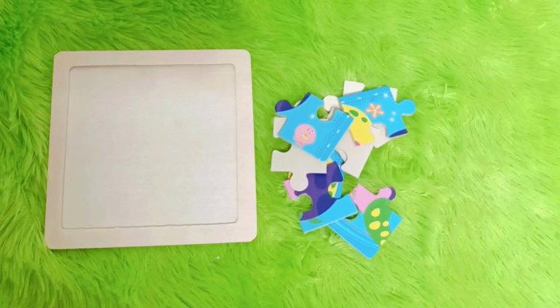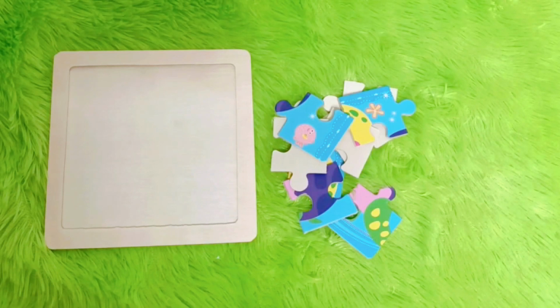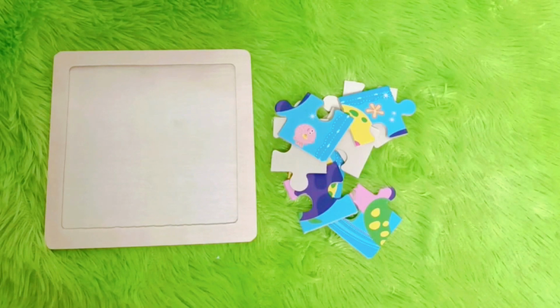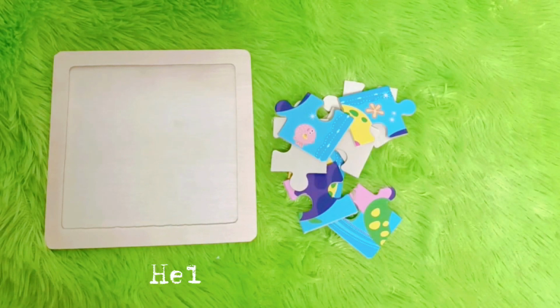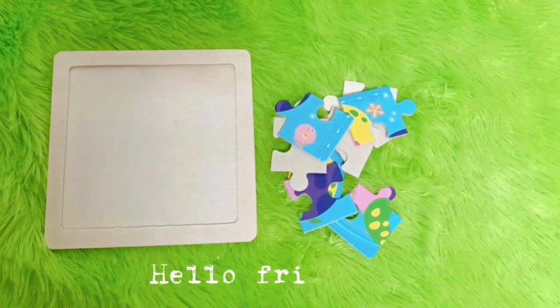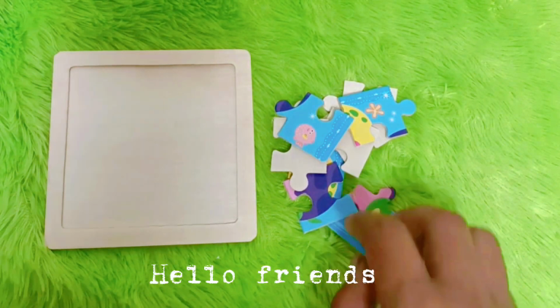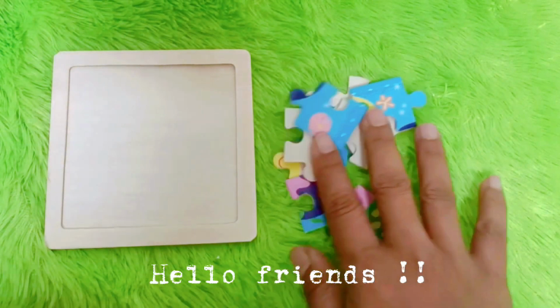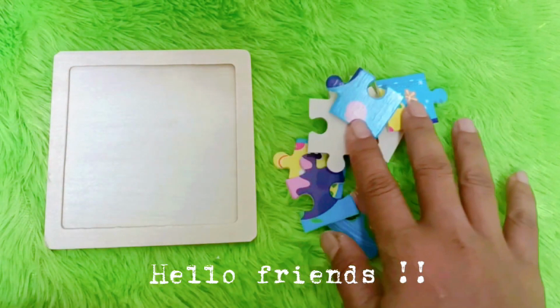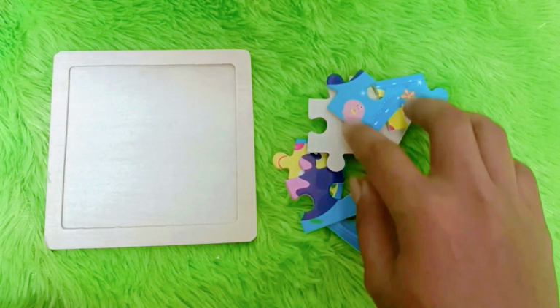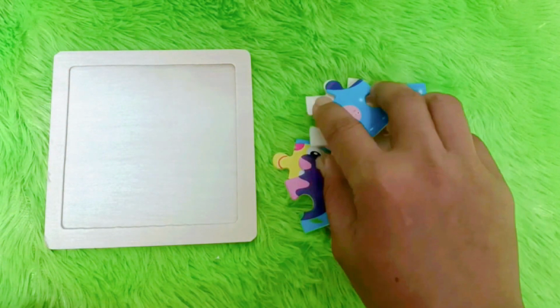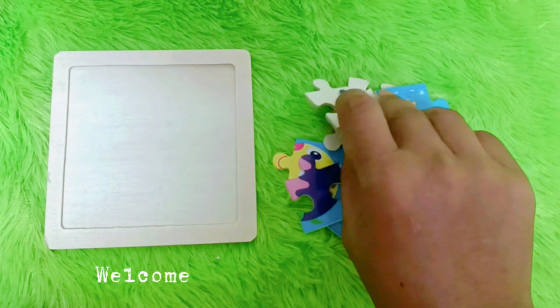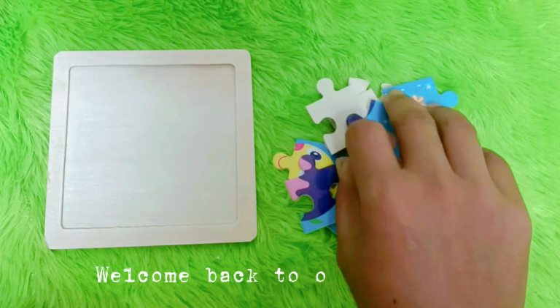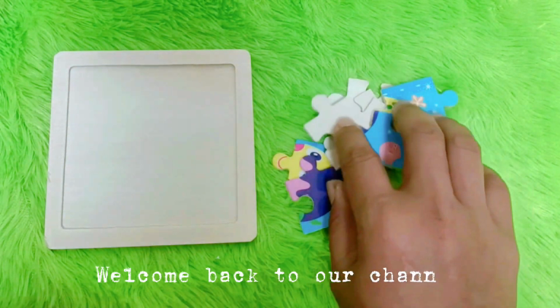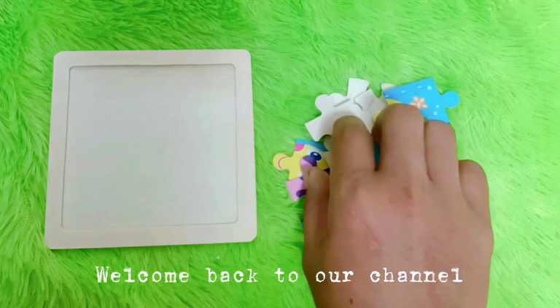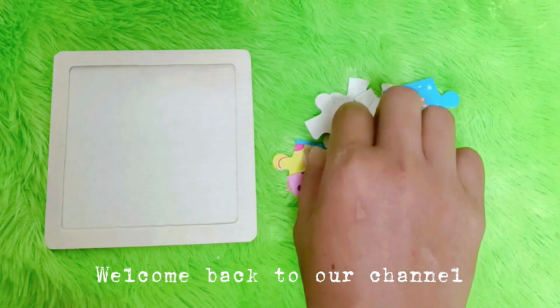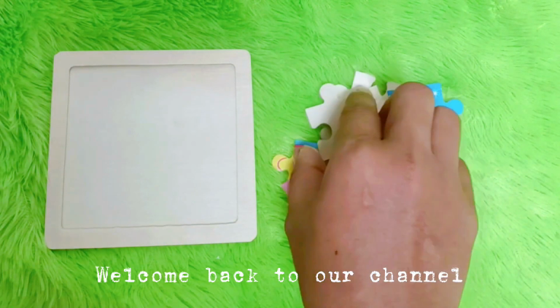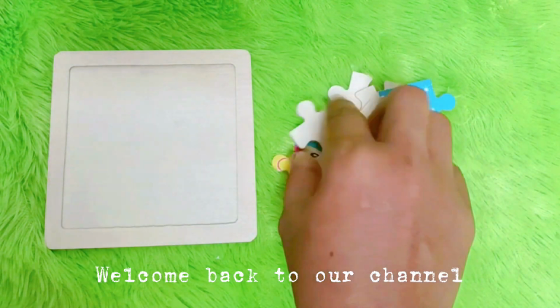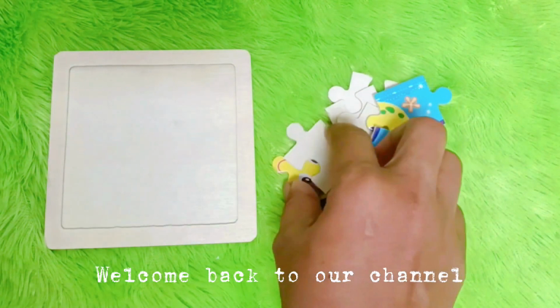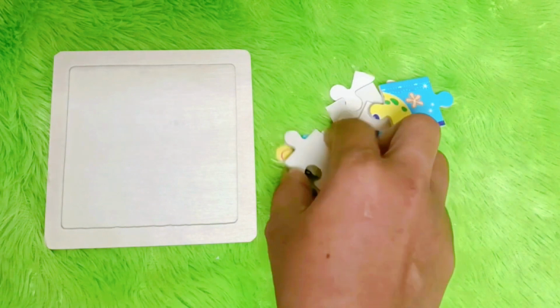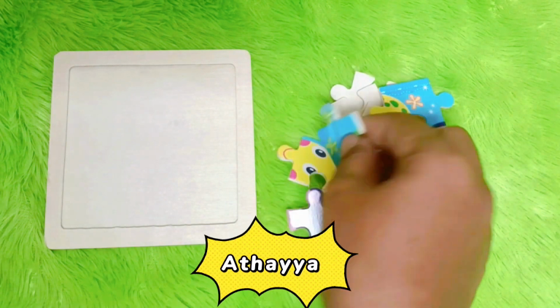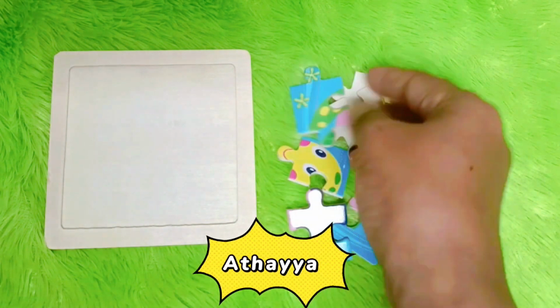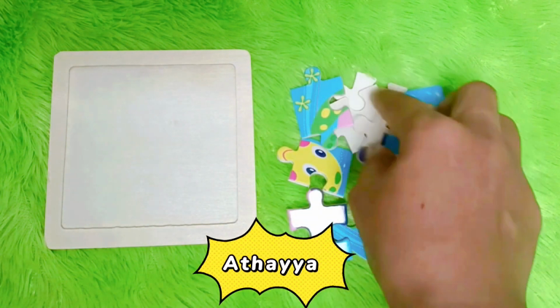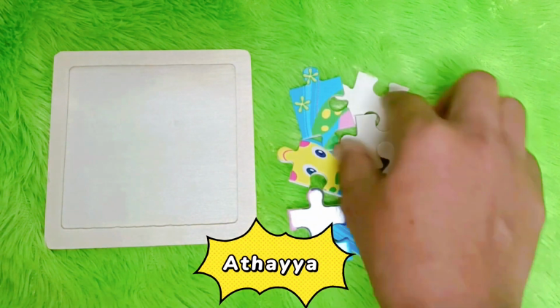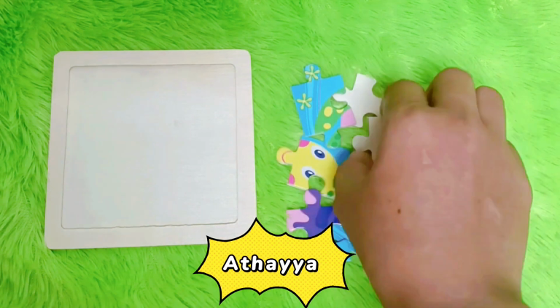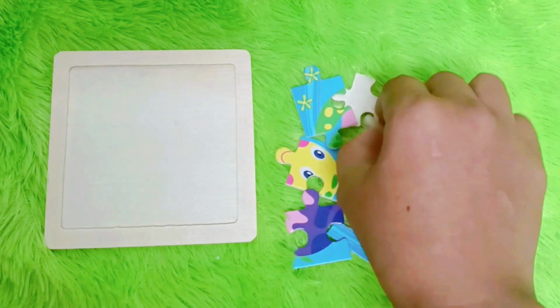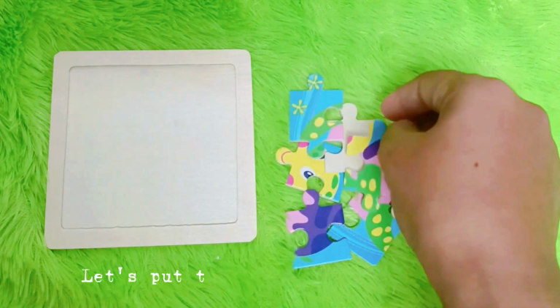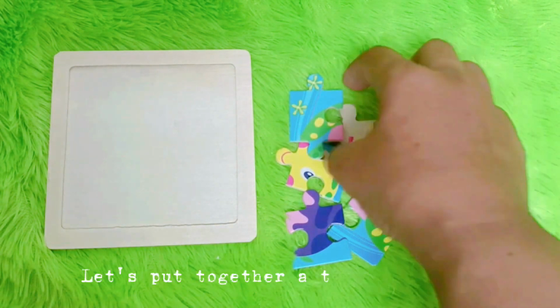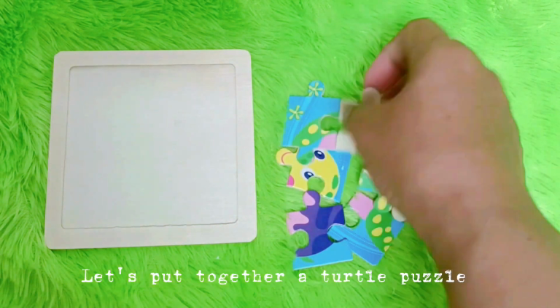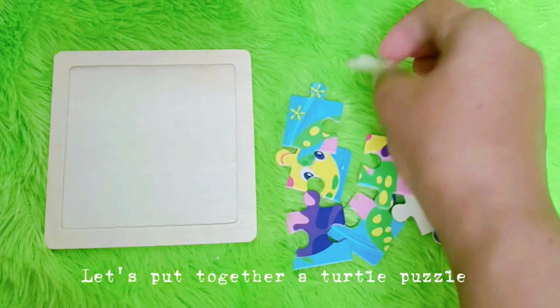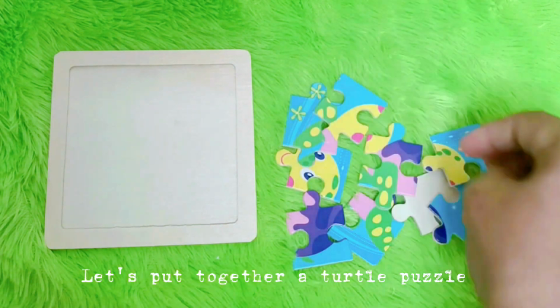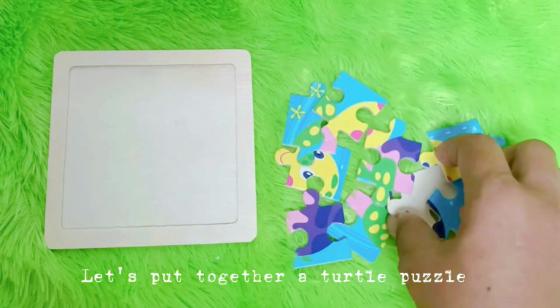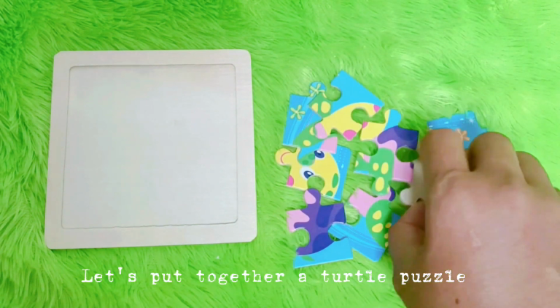Hello friends! Welcome back to our channel, Asaia. Let's put together a turtle puzzle.